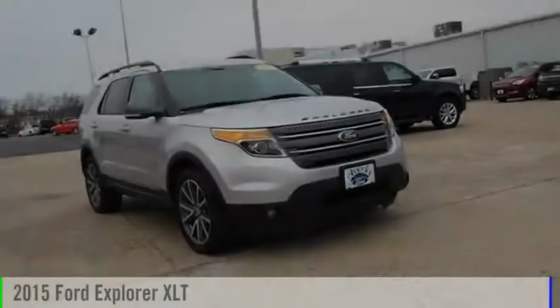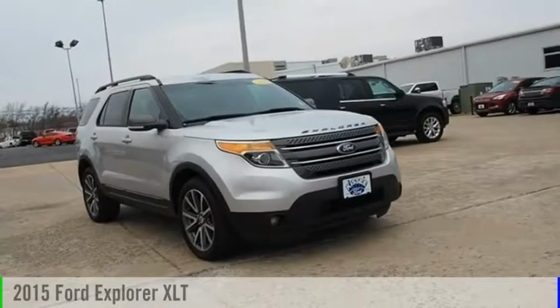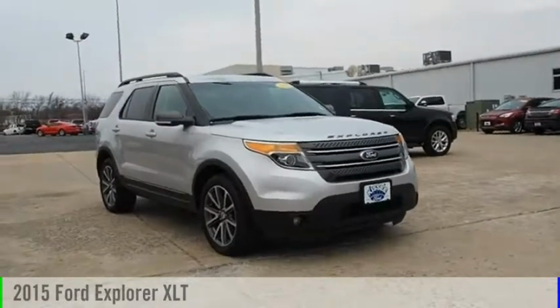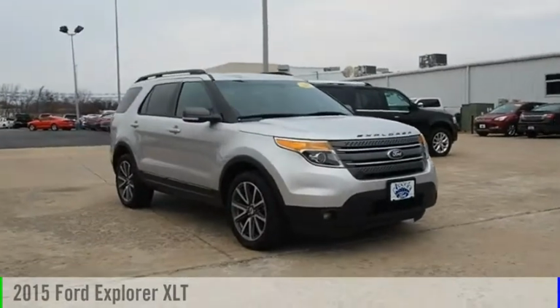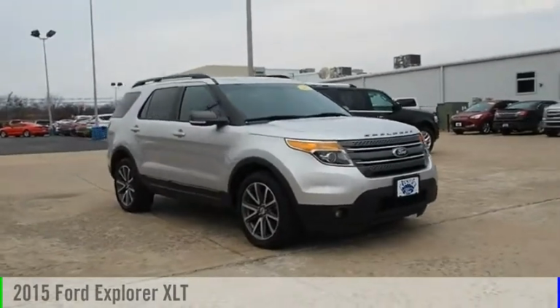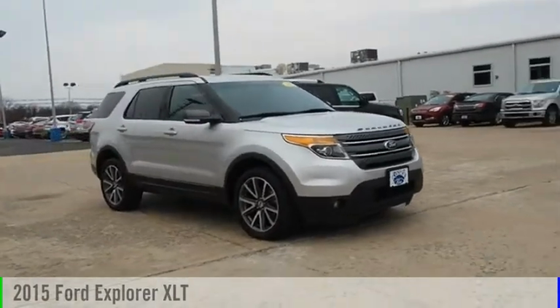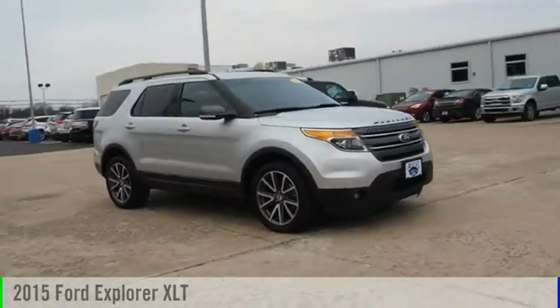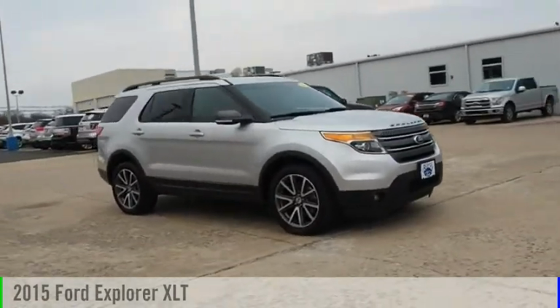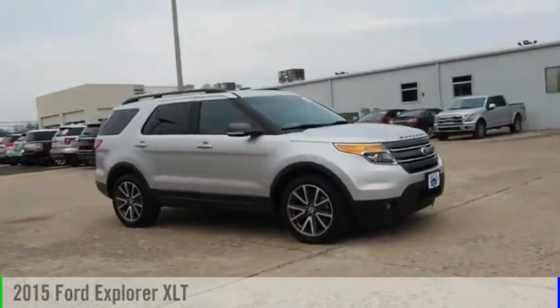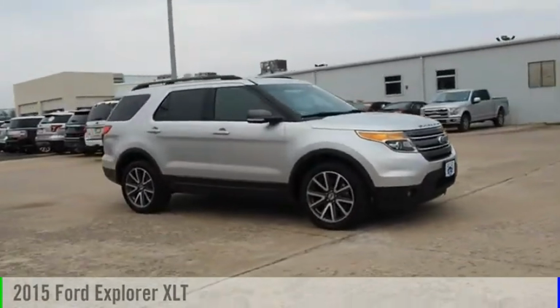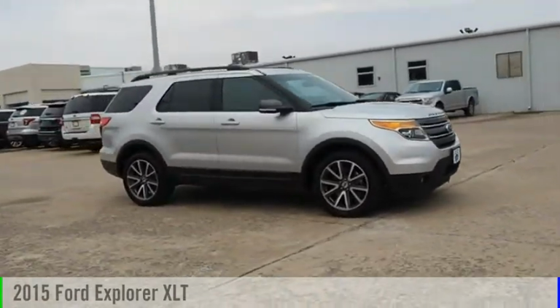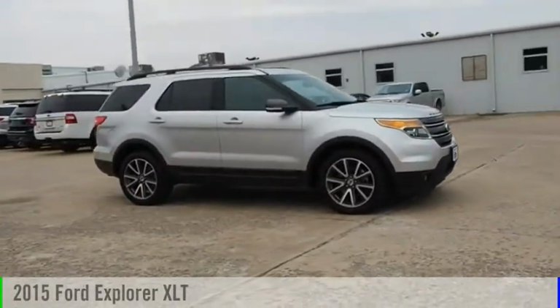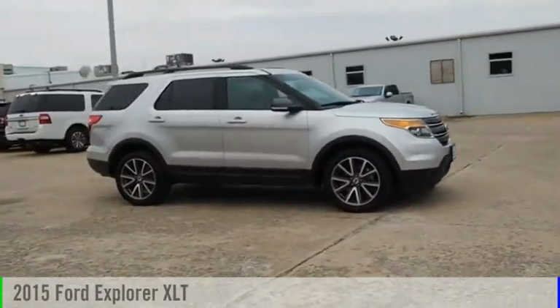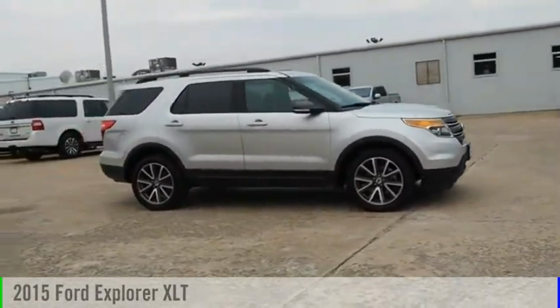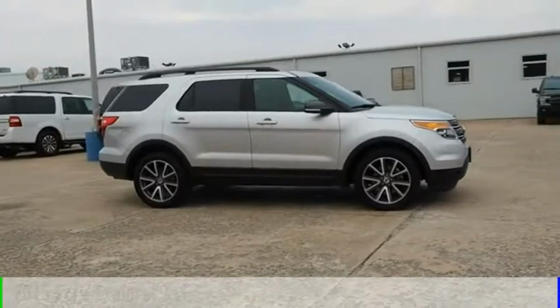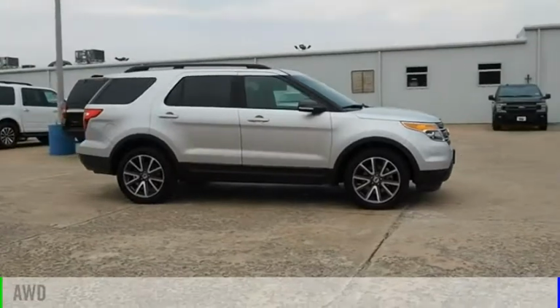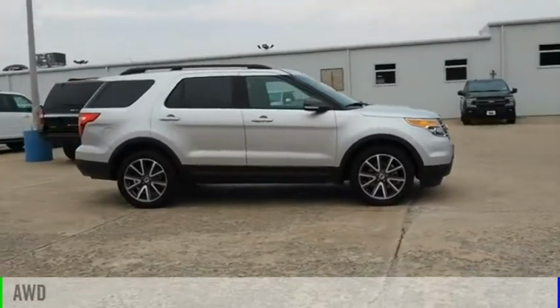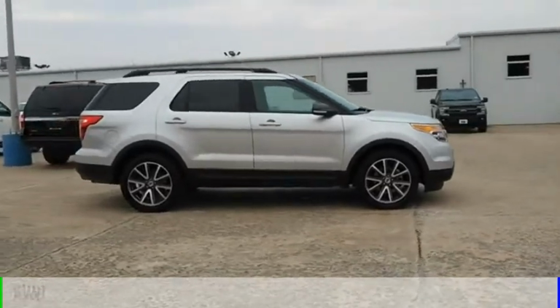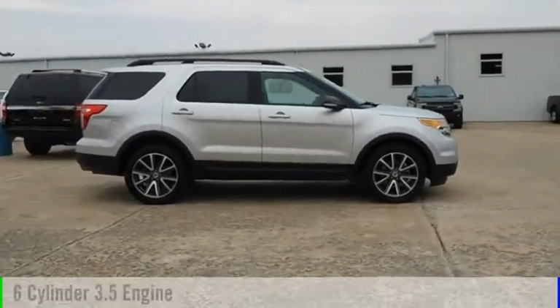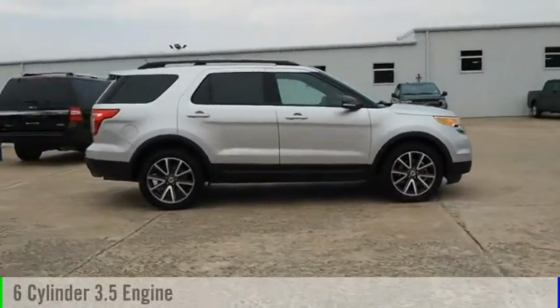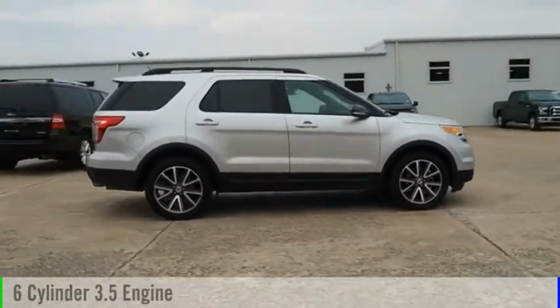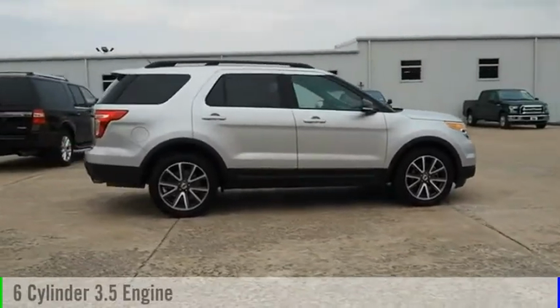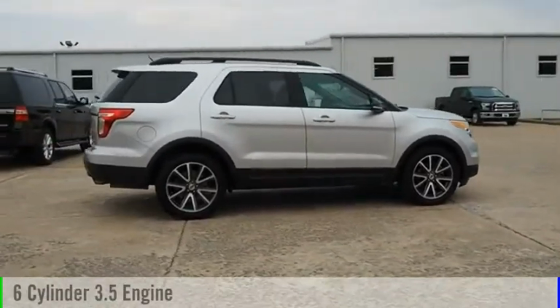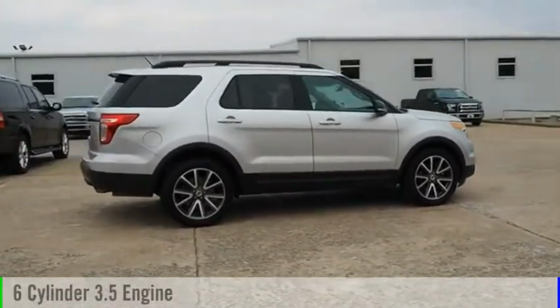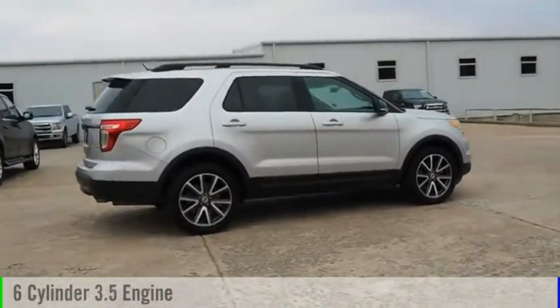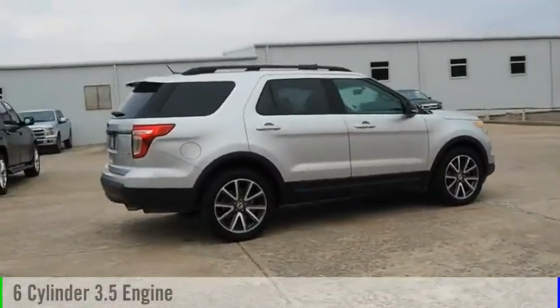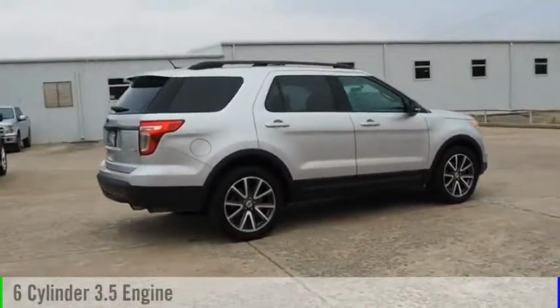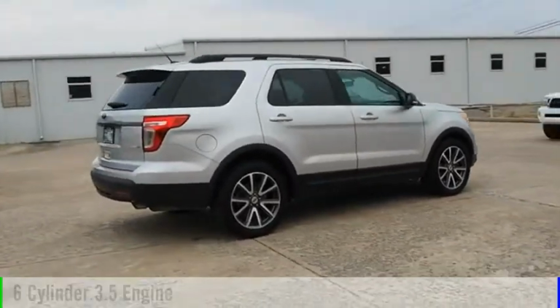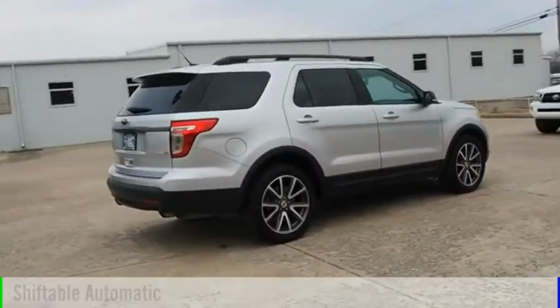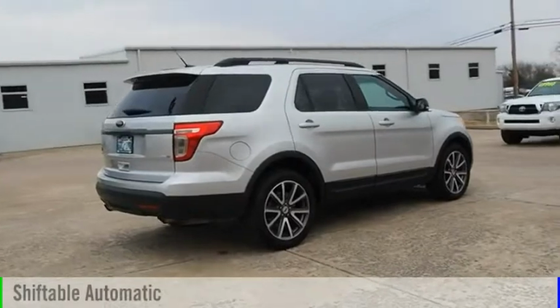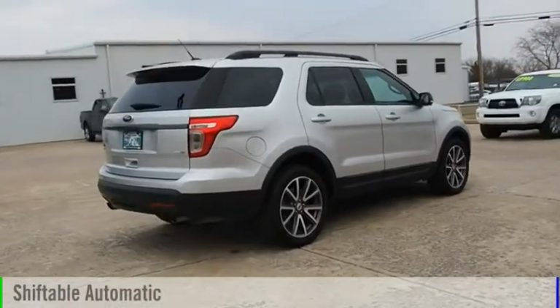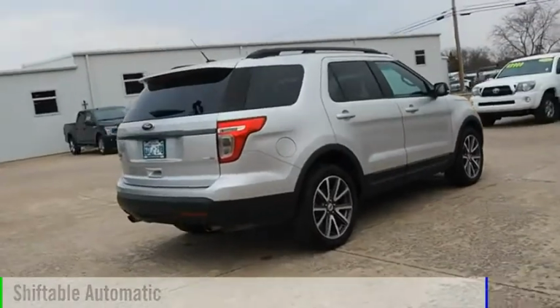We are pleased to show you the 2015 Explorer. This vehicle is powered by an all-wheel drive, six-cylinder, 3.5-liter engine, and comes with an automatic transmission.